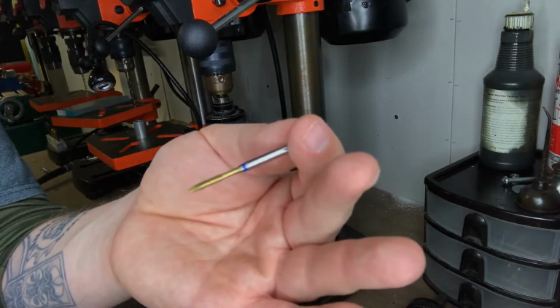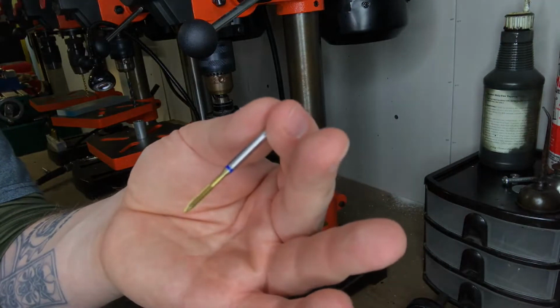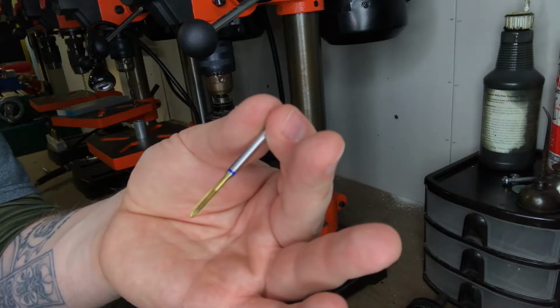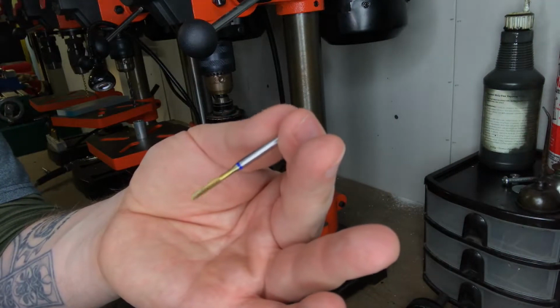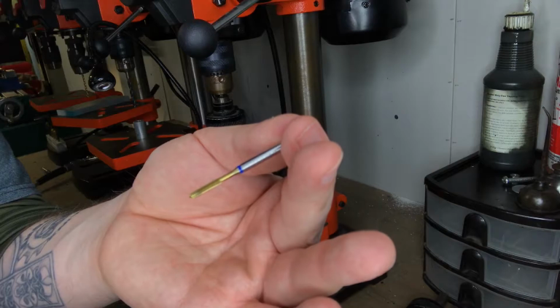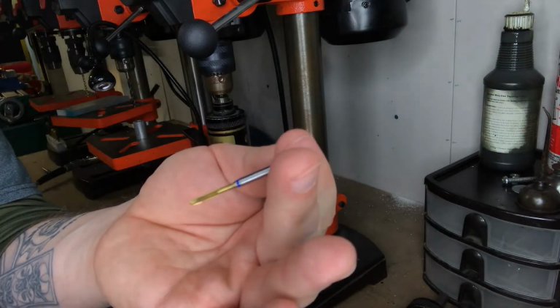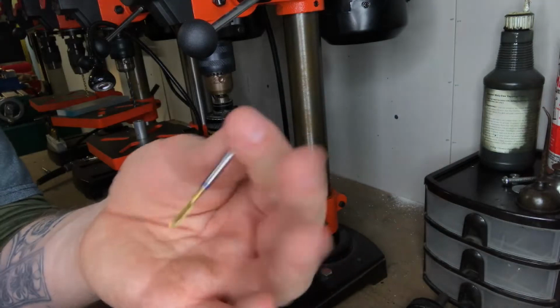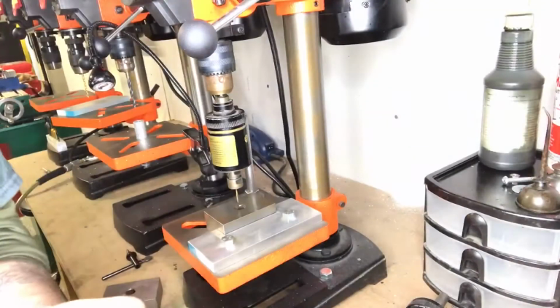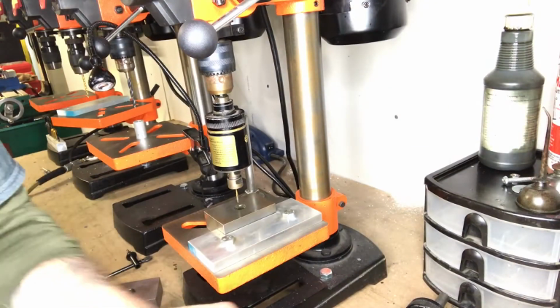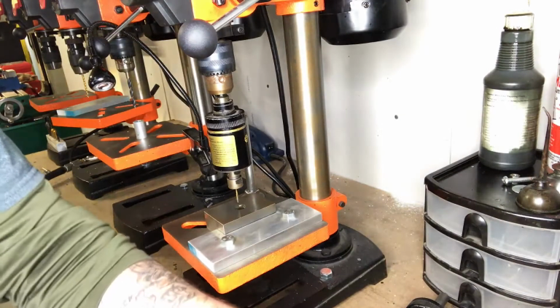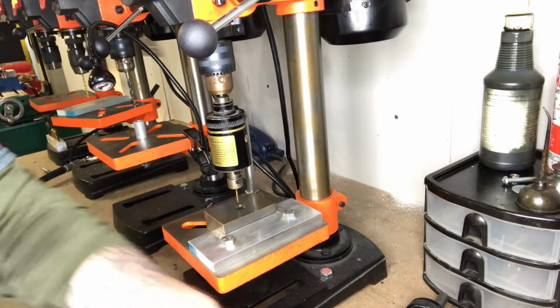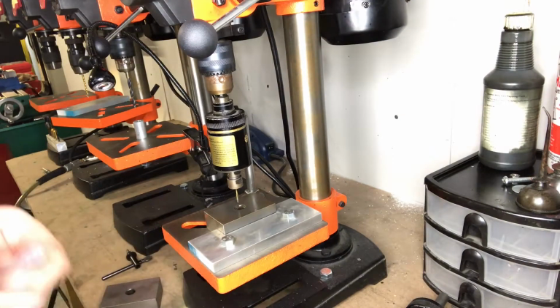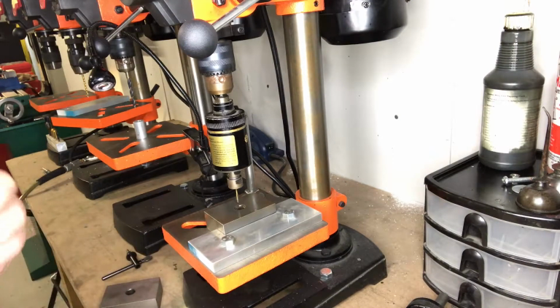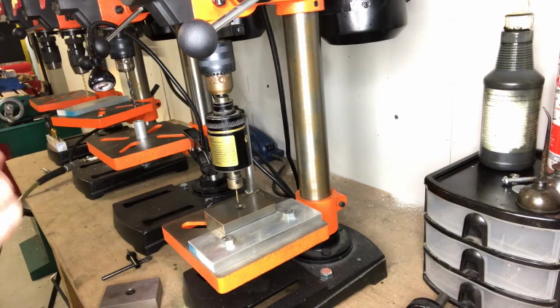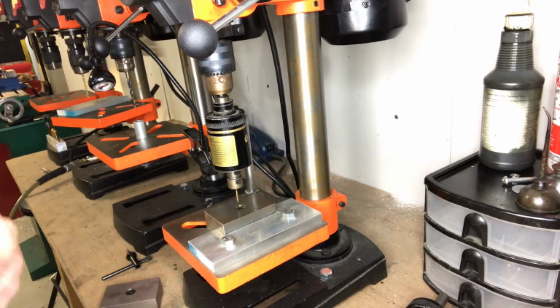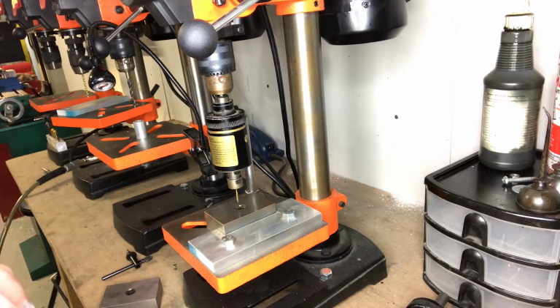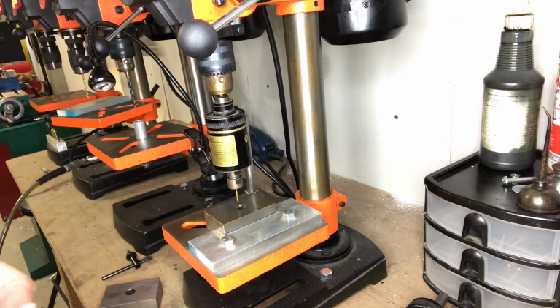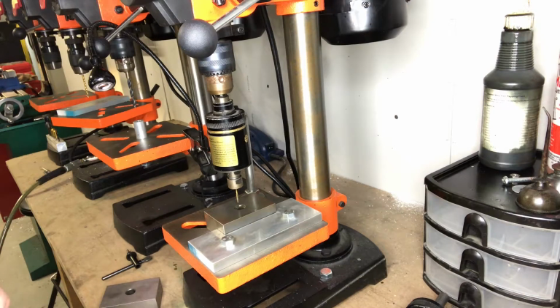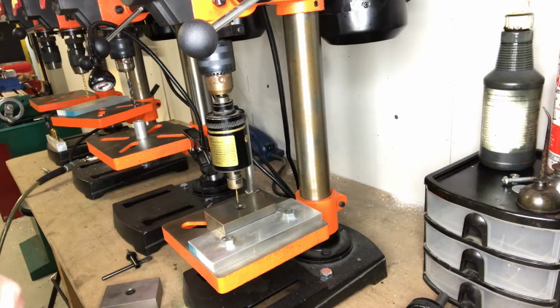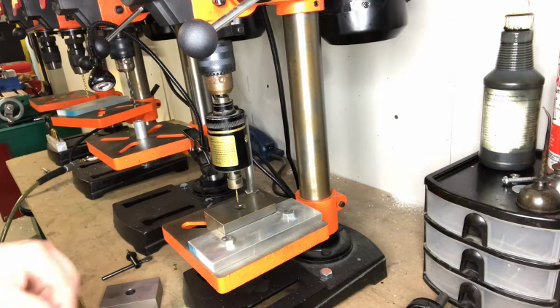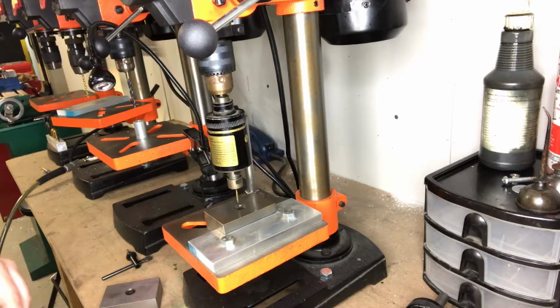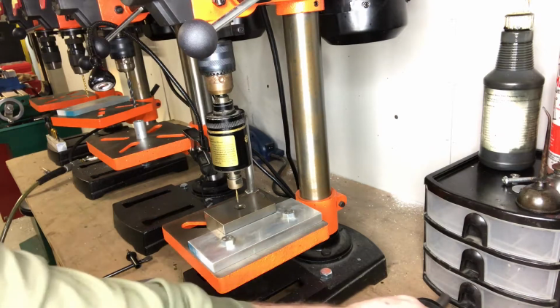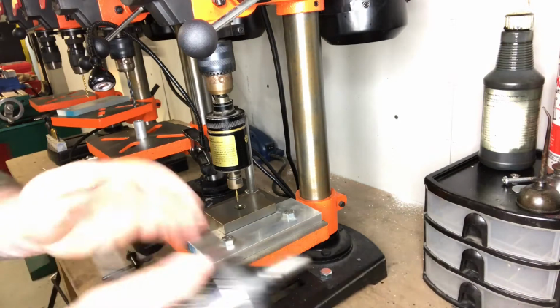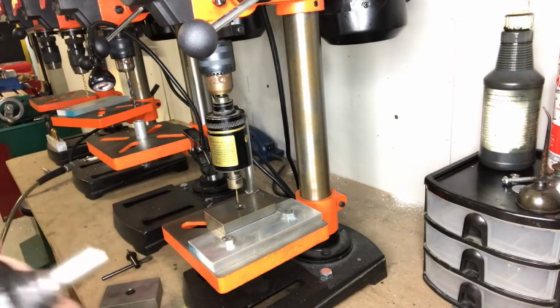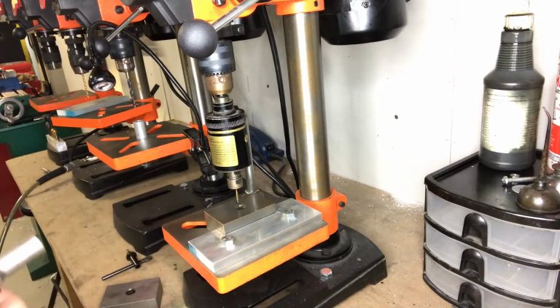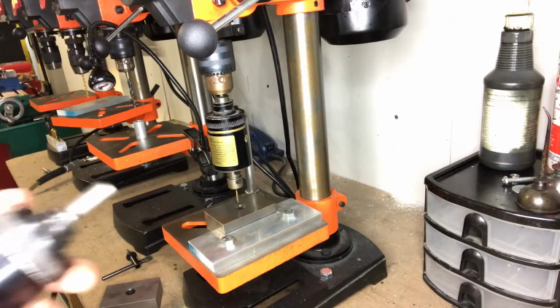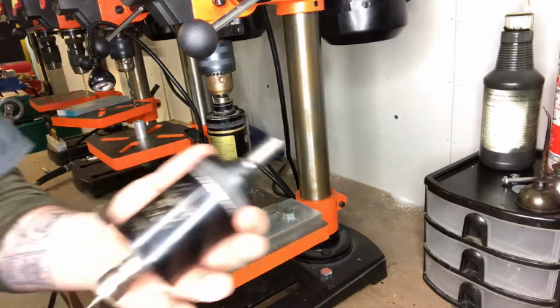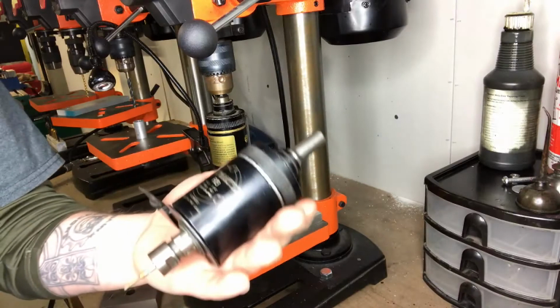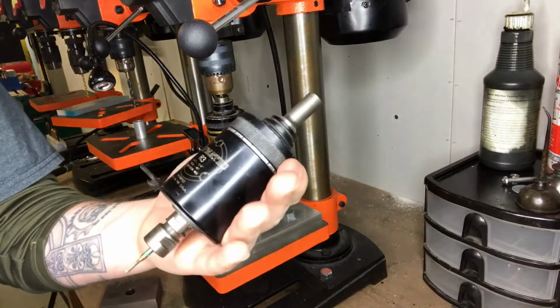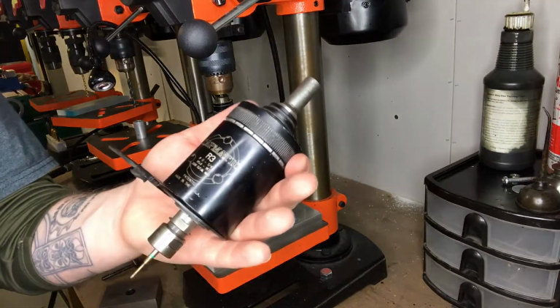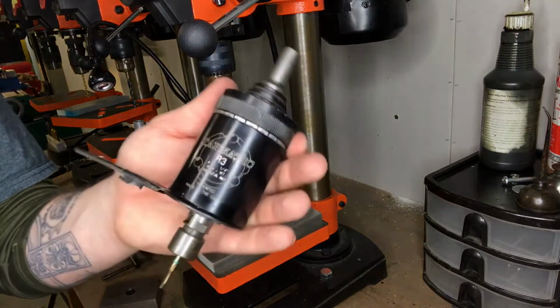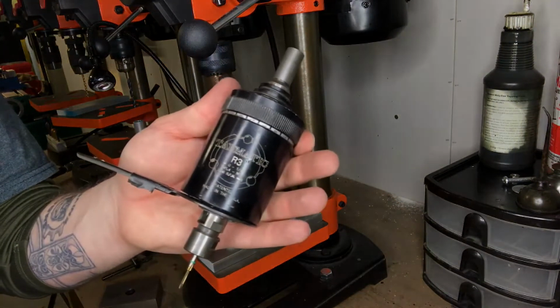Switching to thread-cutting taps was a big help, but then I also got some Tapmatic units. If you don't know what a Tapmatic is and you're tapping titanium — or anything for that matter — you should look into them.